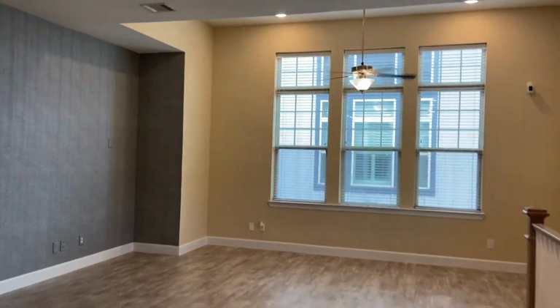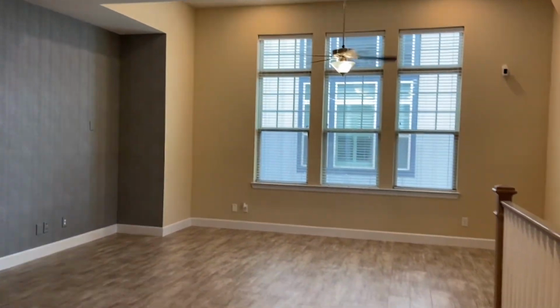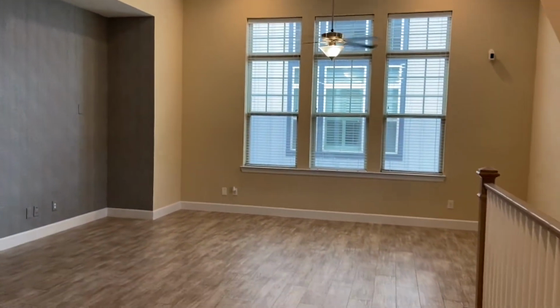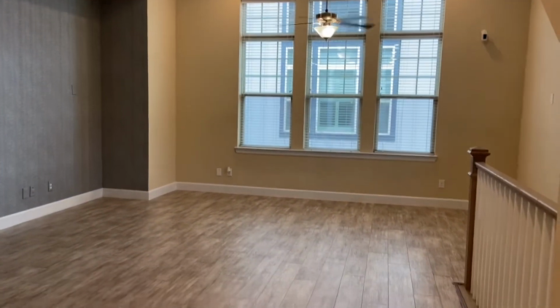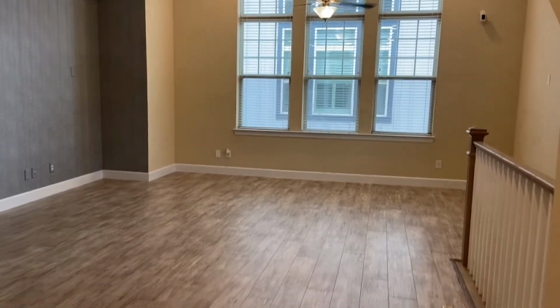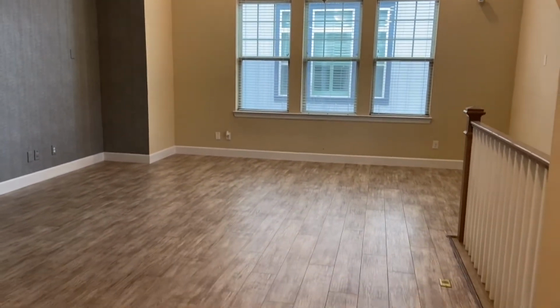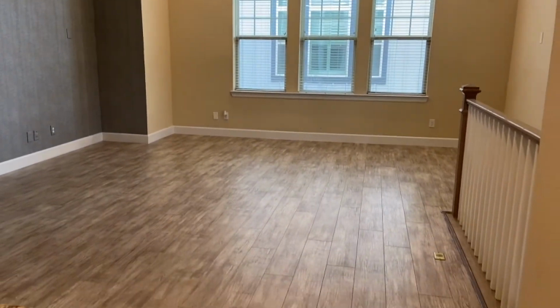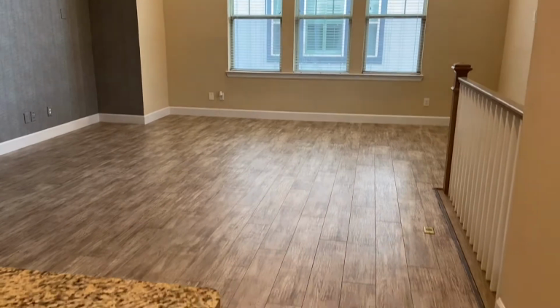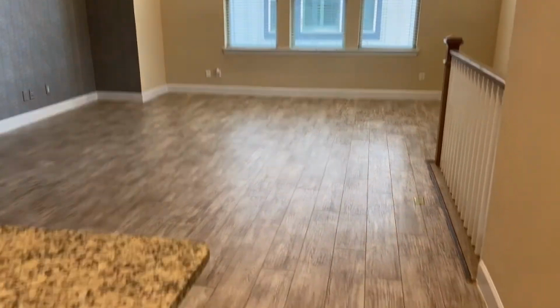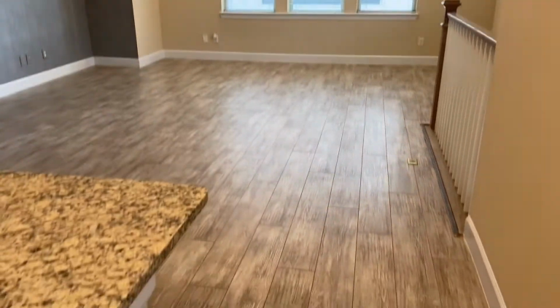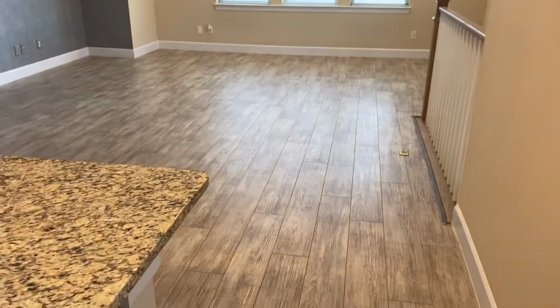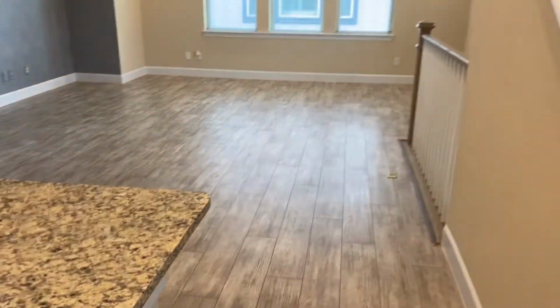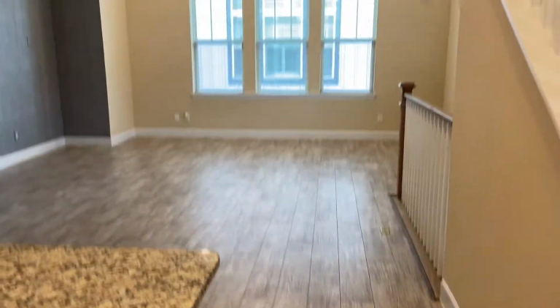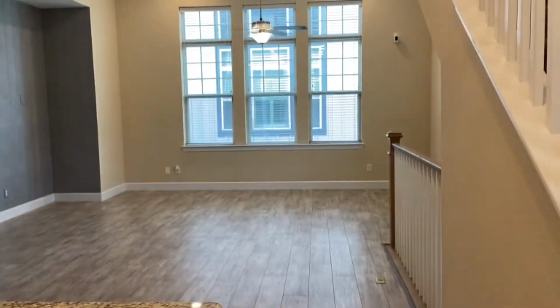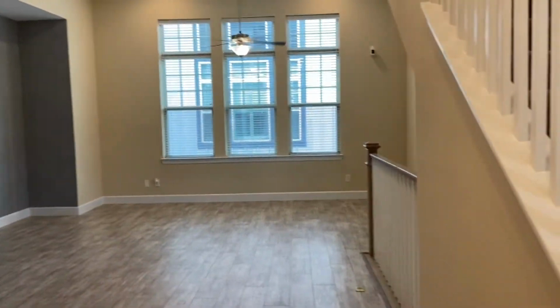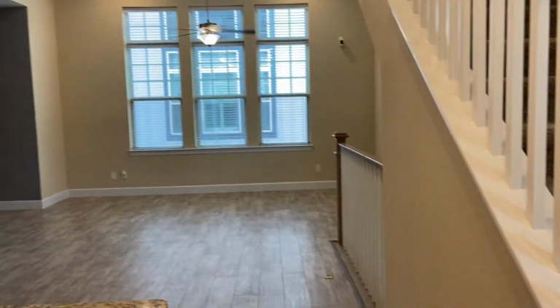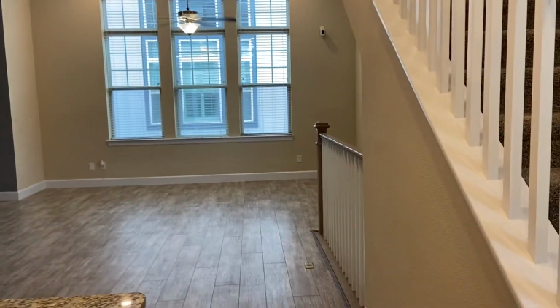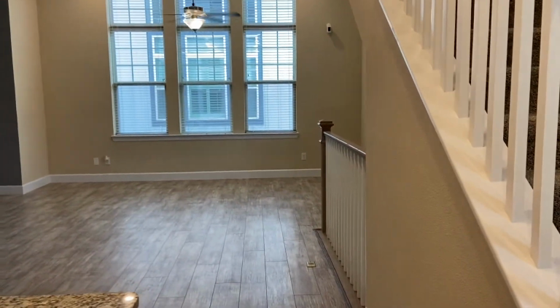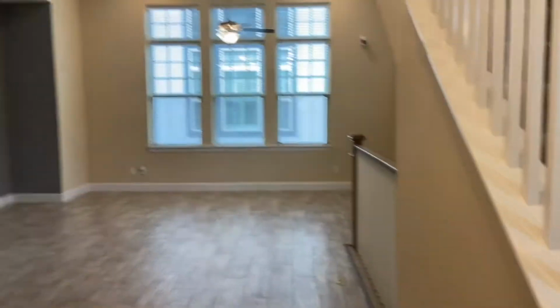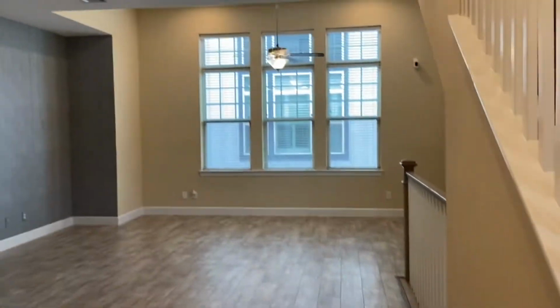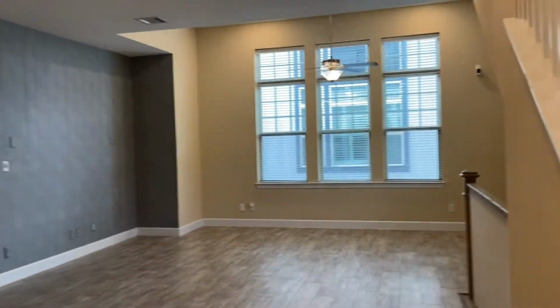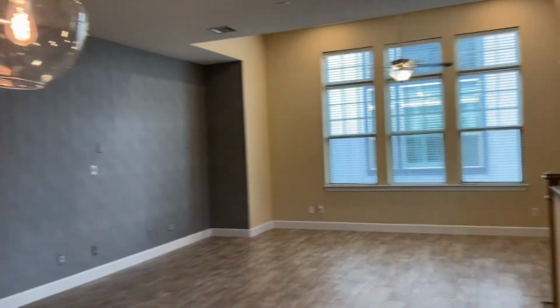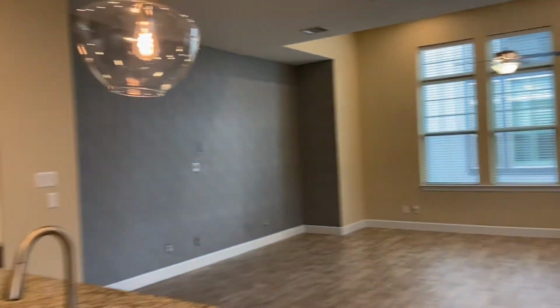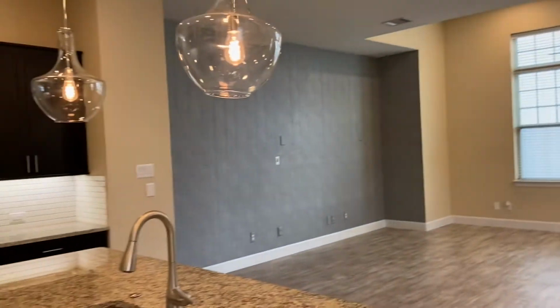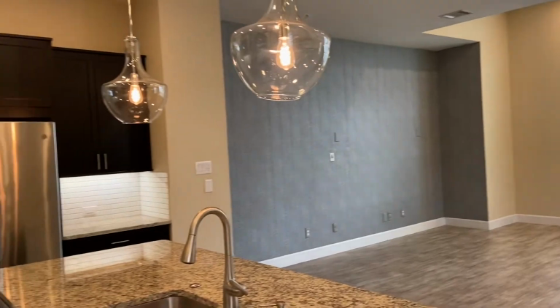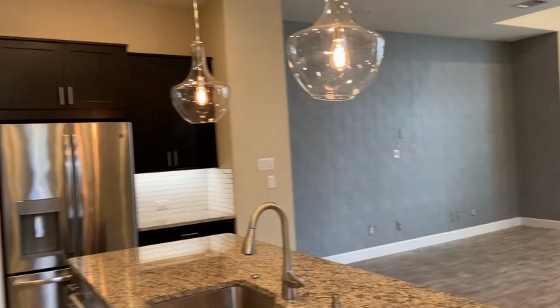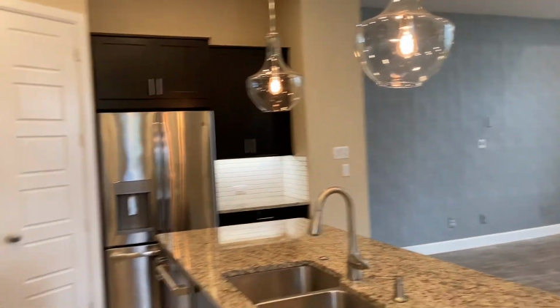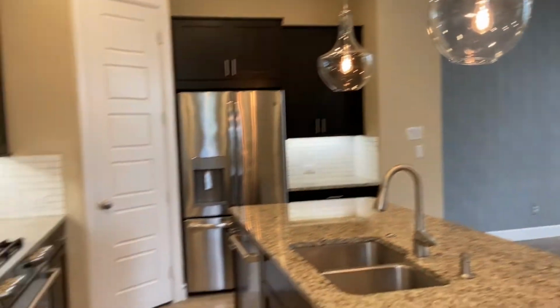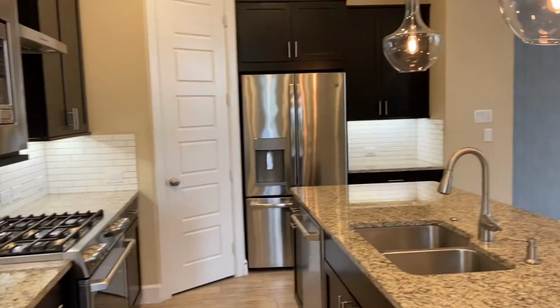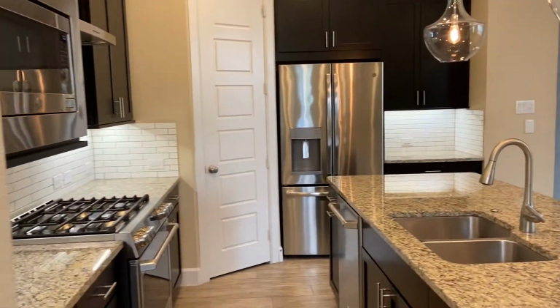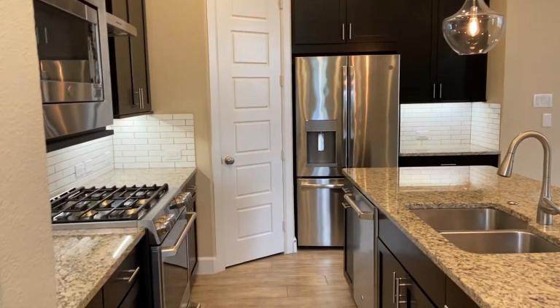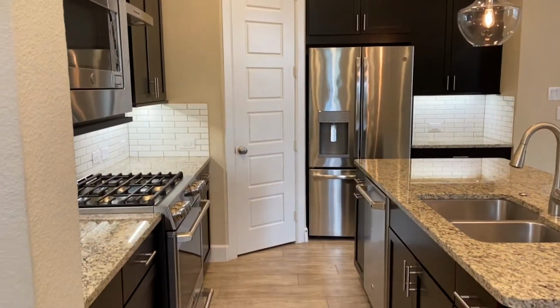There are three tall windows and hardwood floors. So we're on the second story of the home.